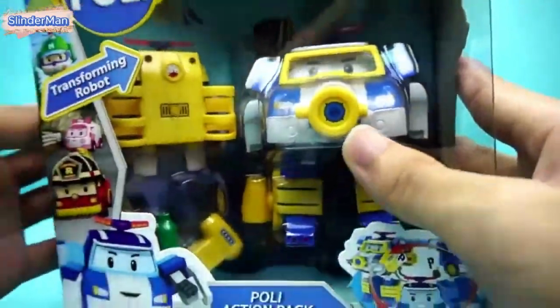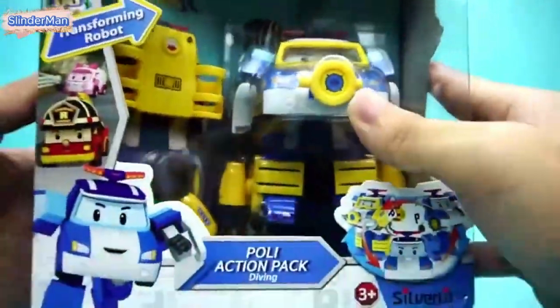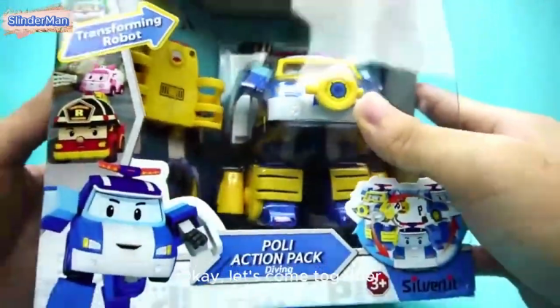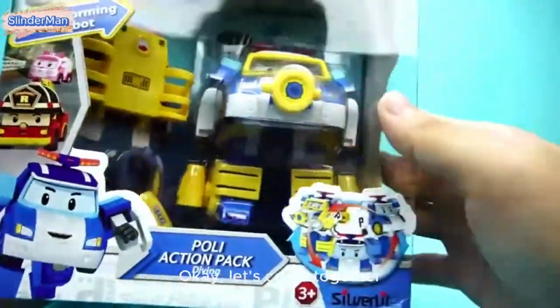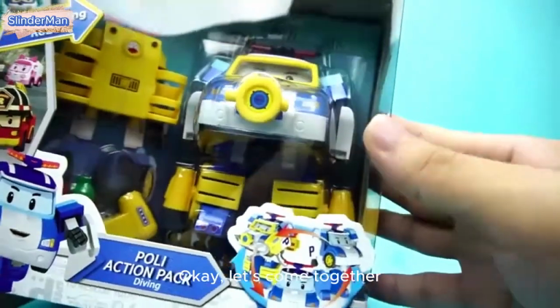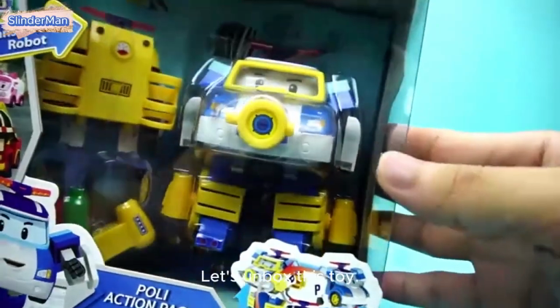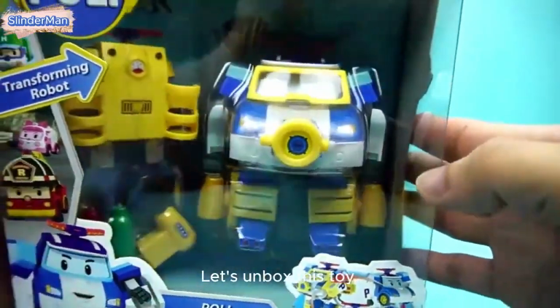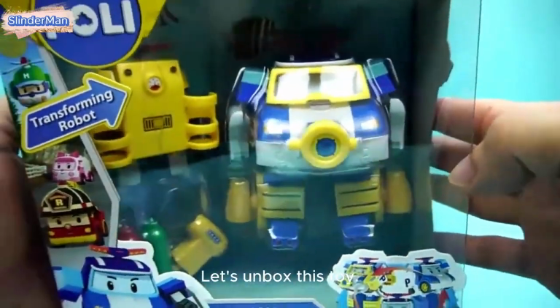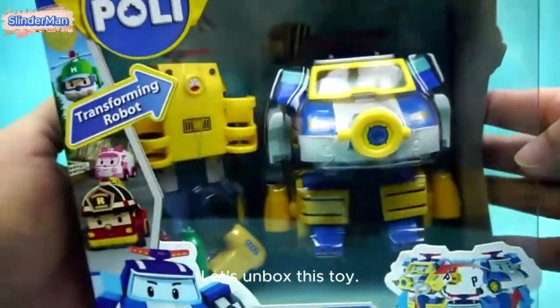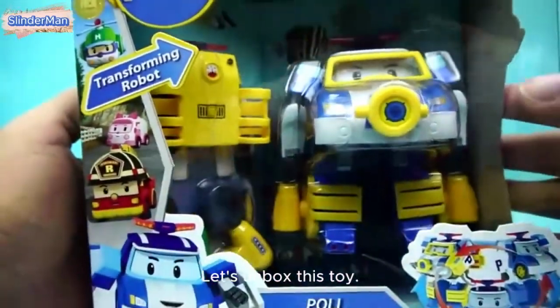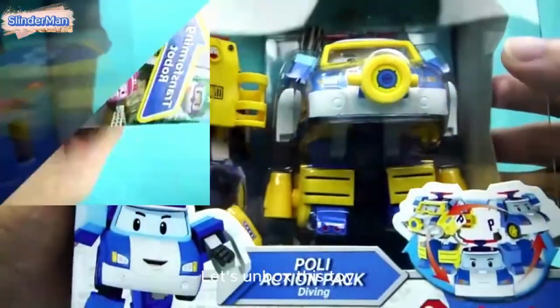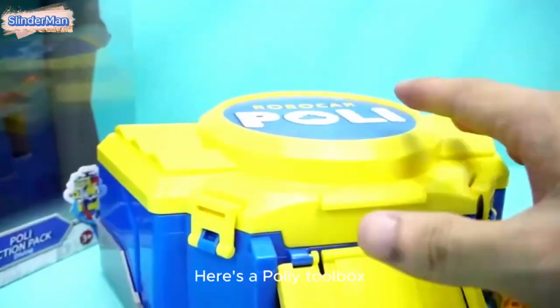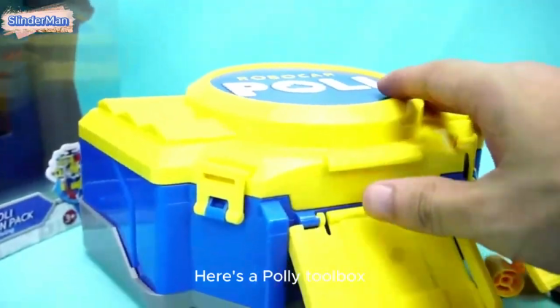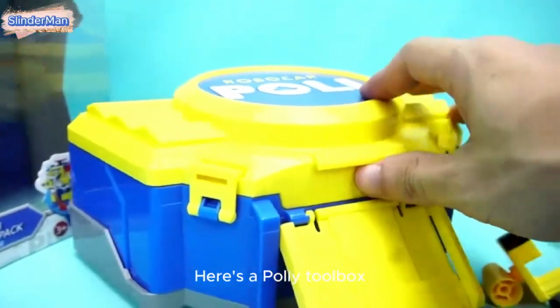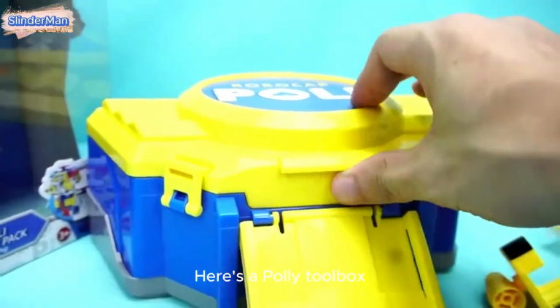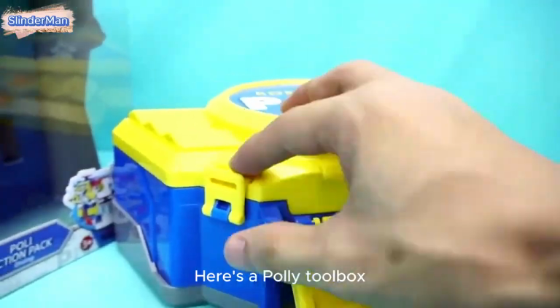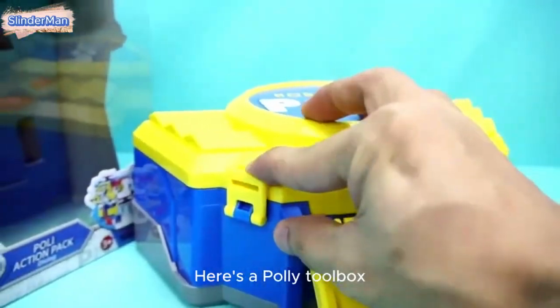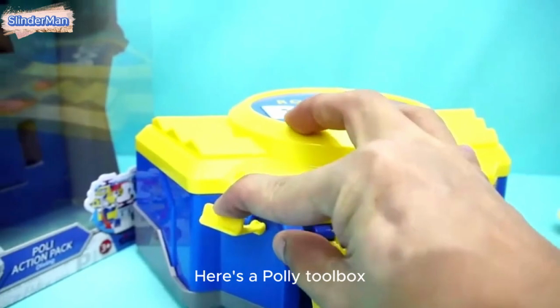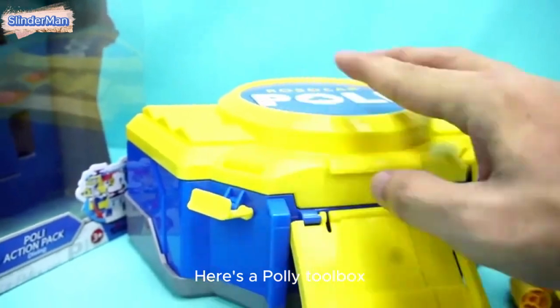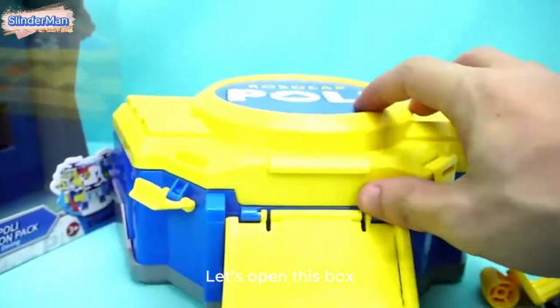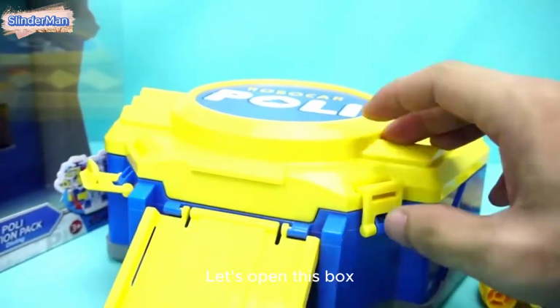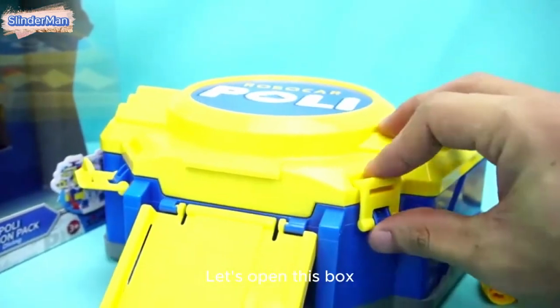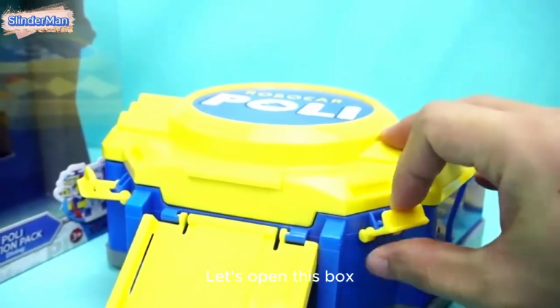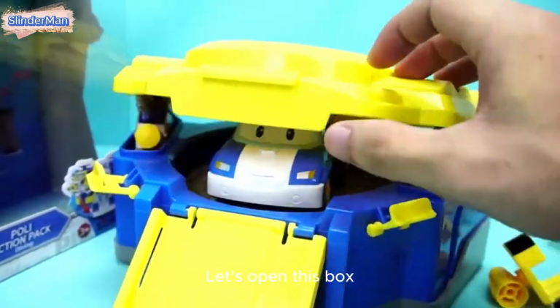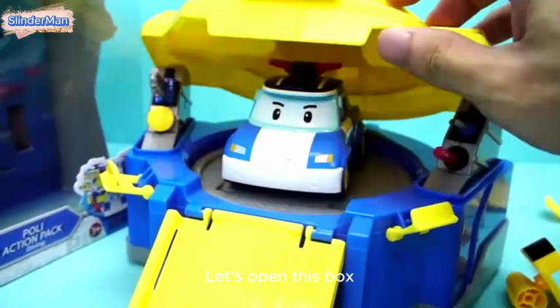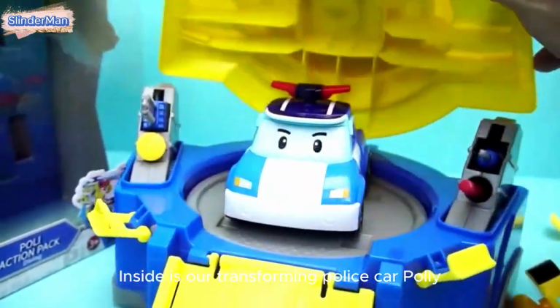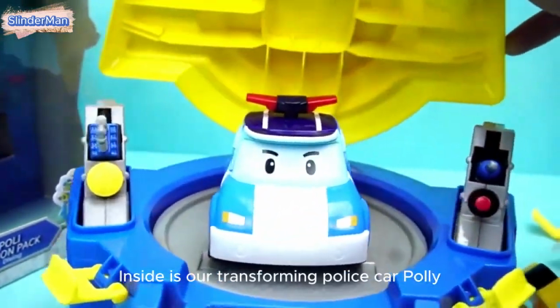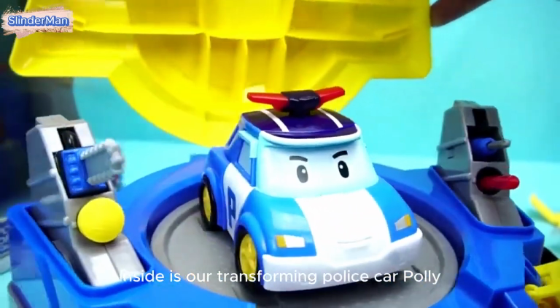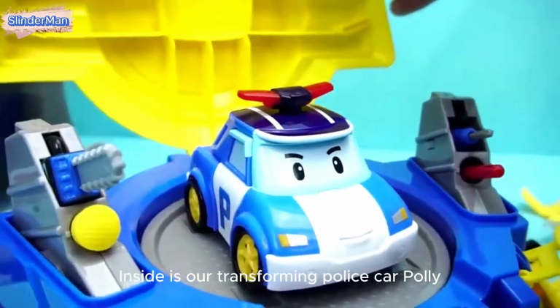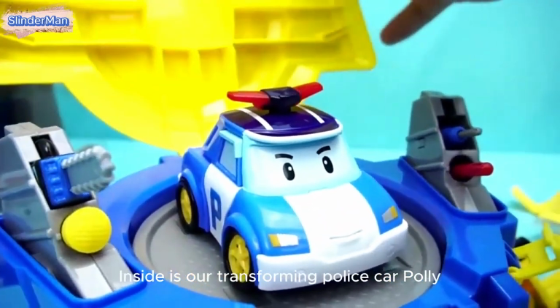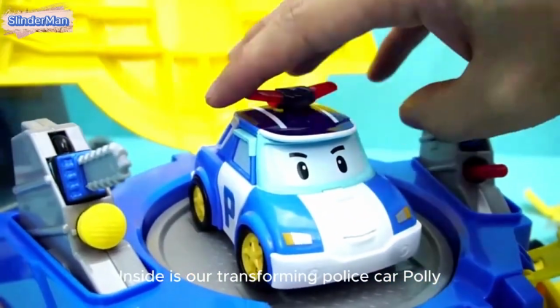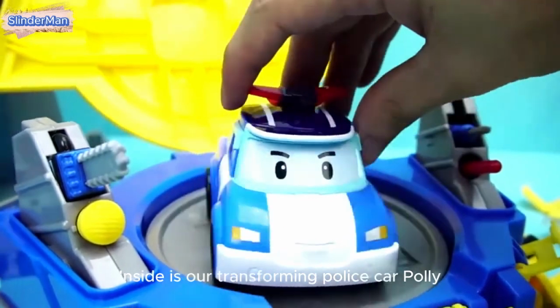Okay, let's come together. Let's unbox this toy. Here's a Polly toolbox — let's open this box. Inside is our Transforming Police car Polly.